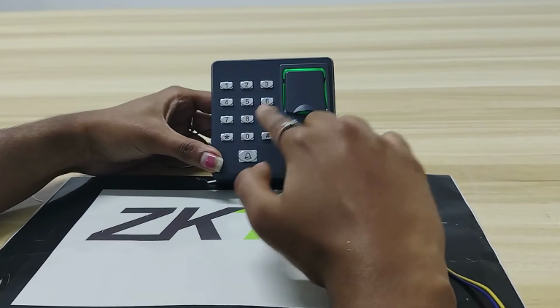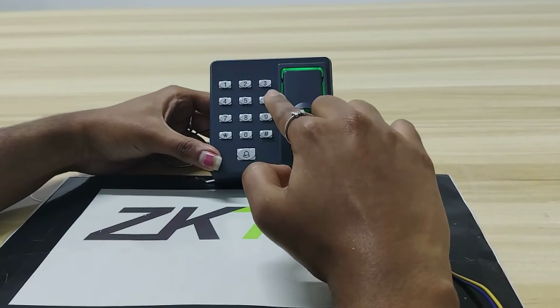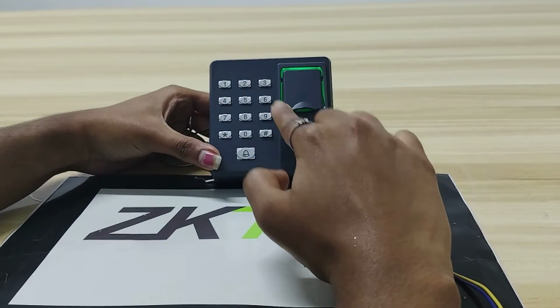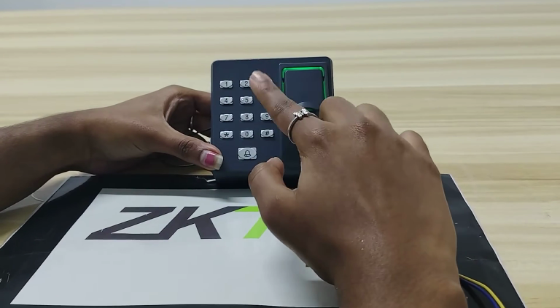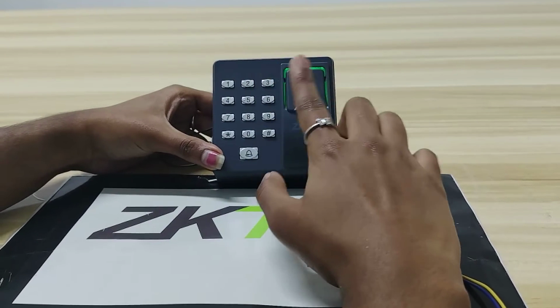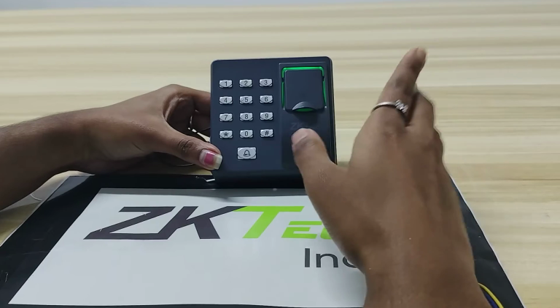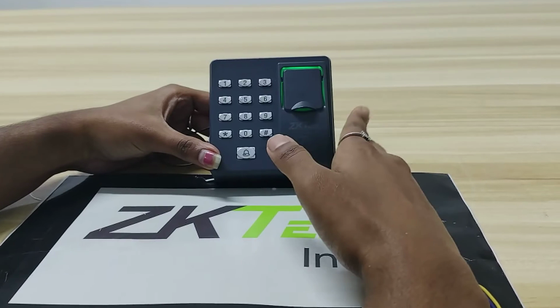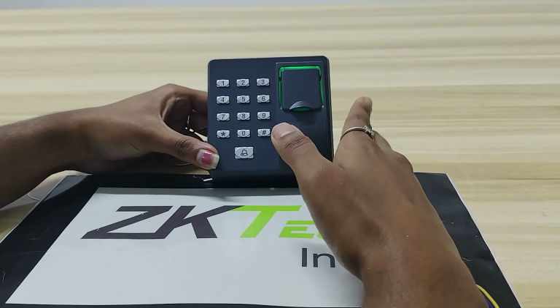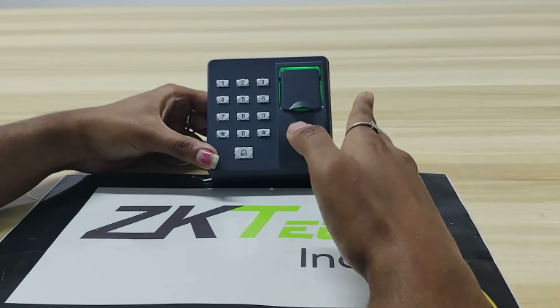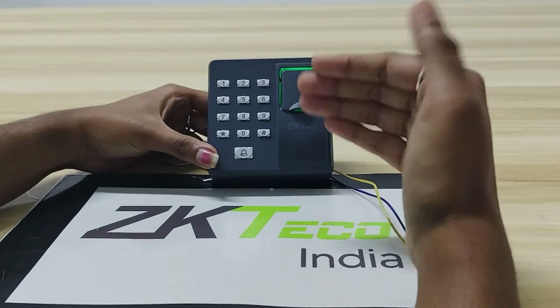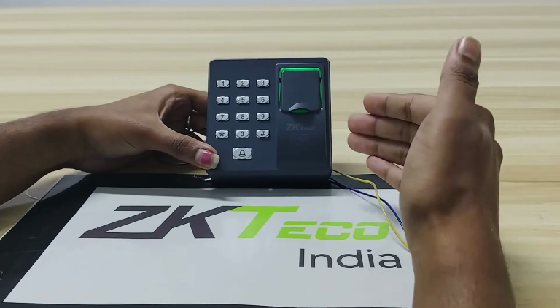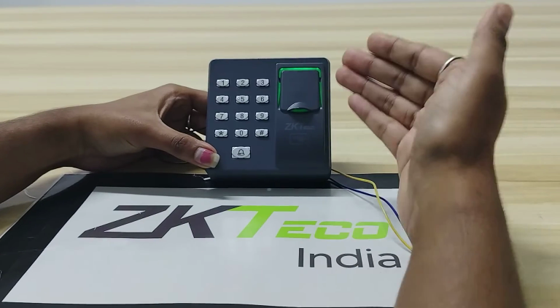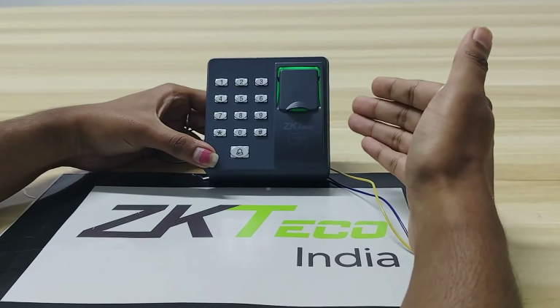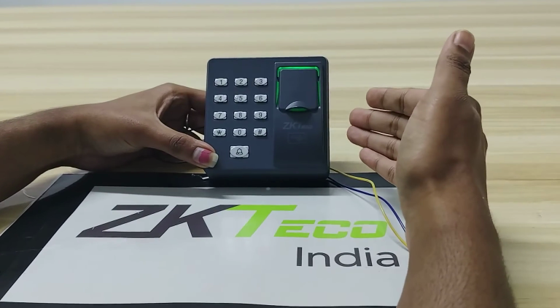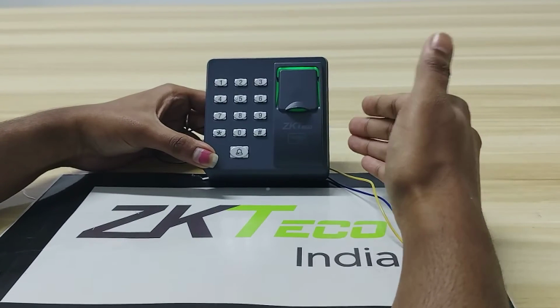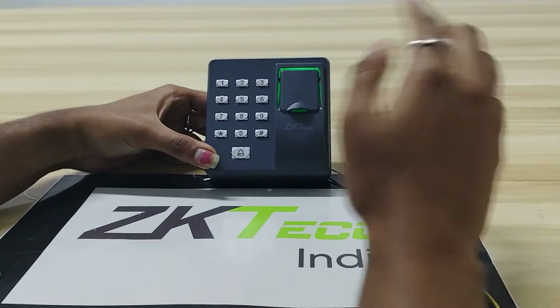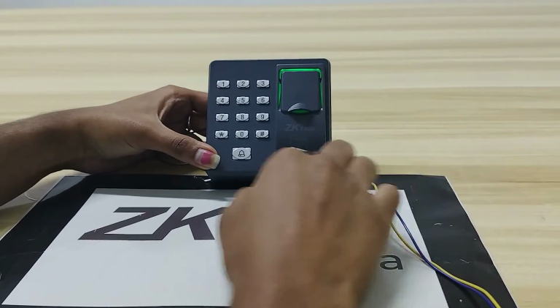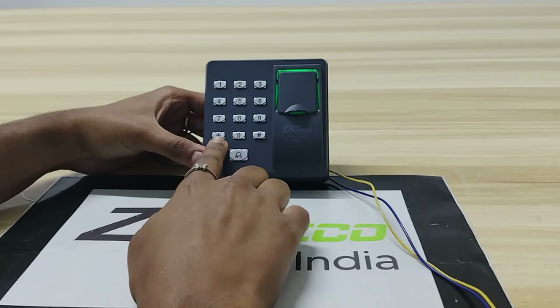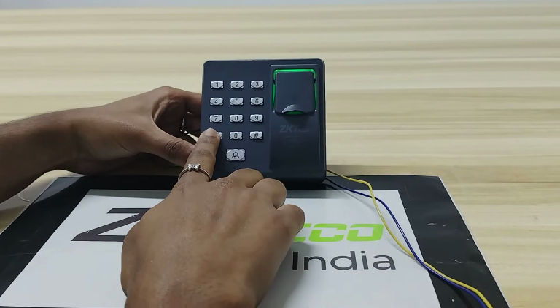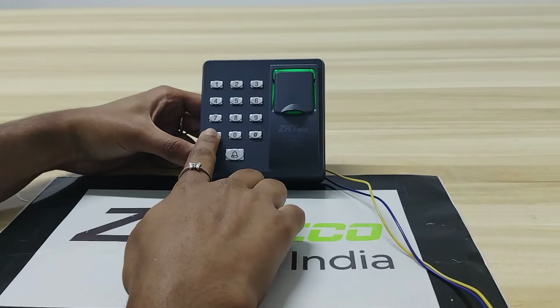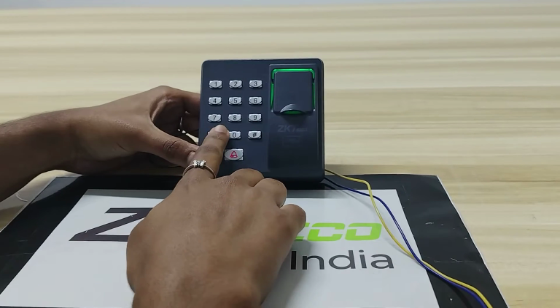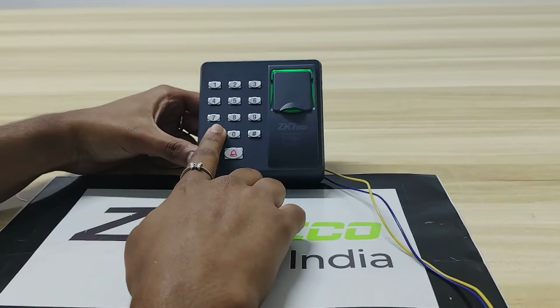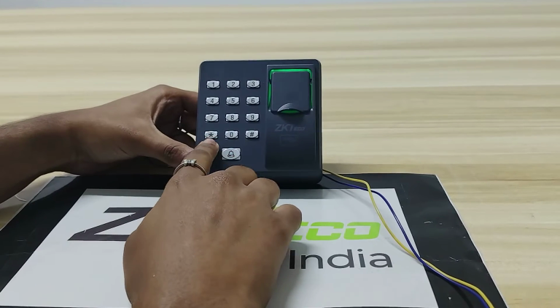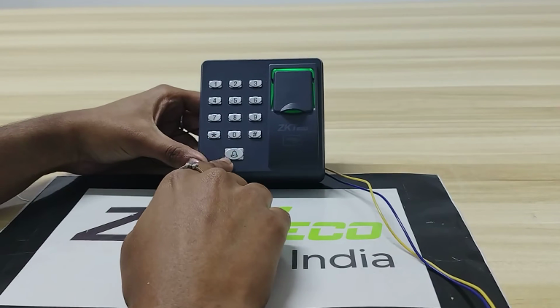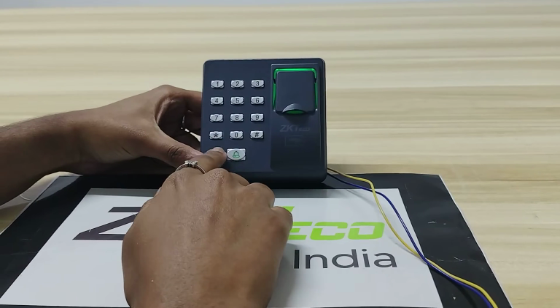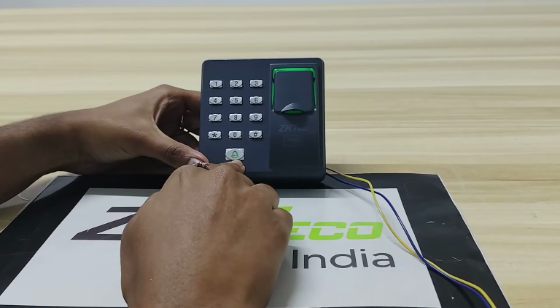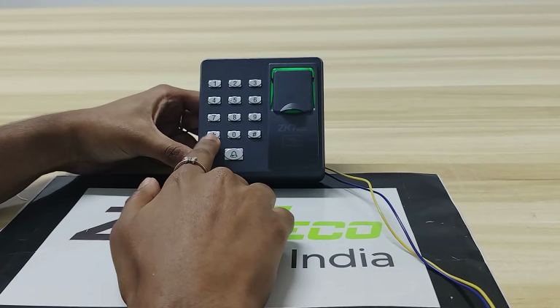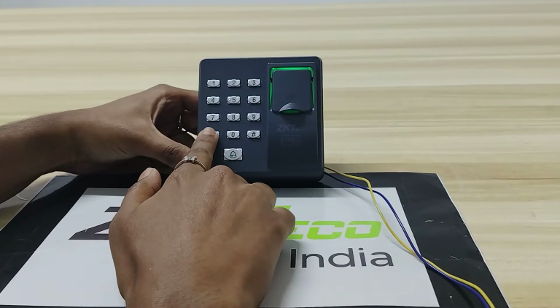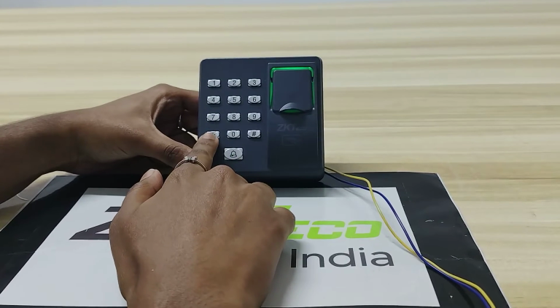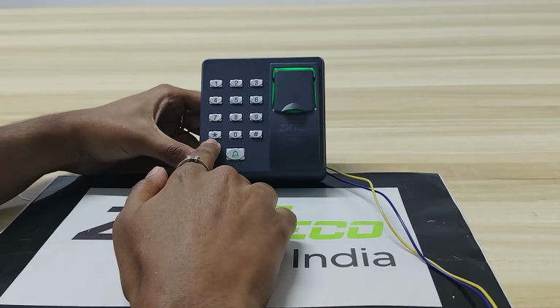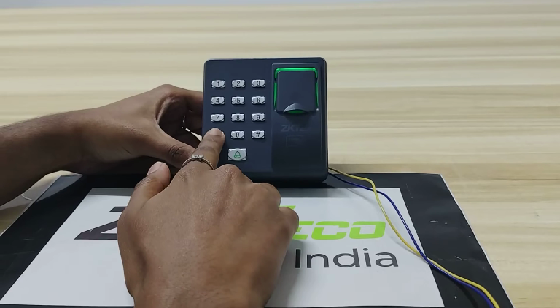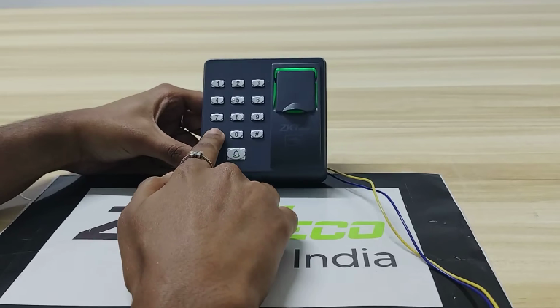When we operate the device — for example, when I press this button — we will get a beep. That means the device is taking data to the server. Now I will show how to enroll. It is in green color, so I will start.